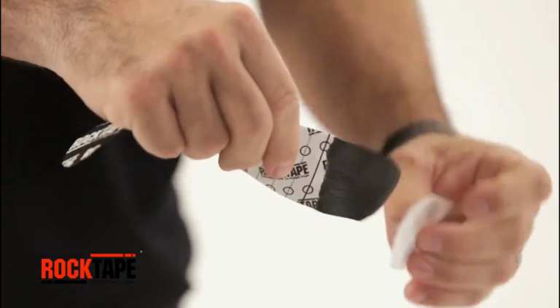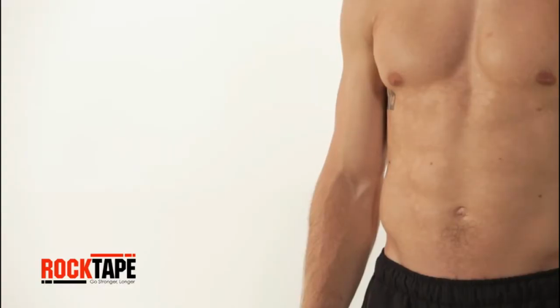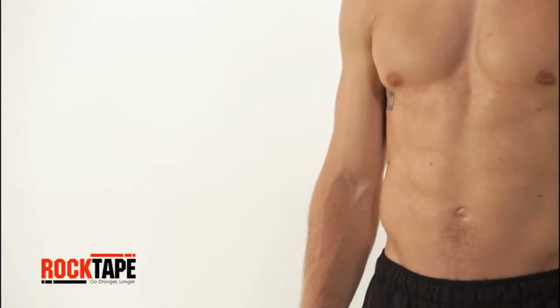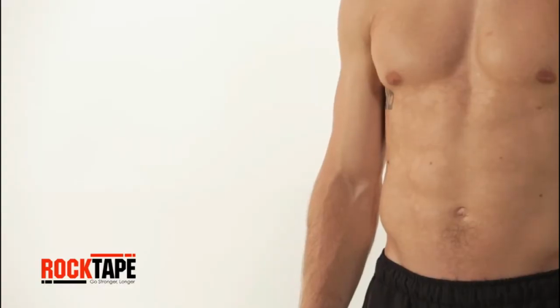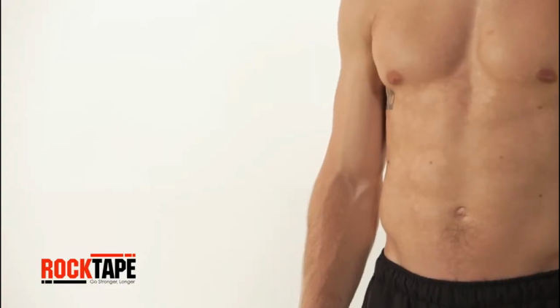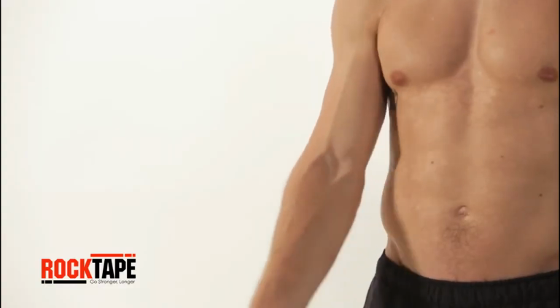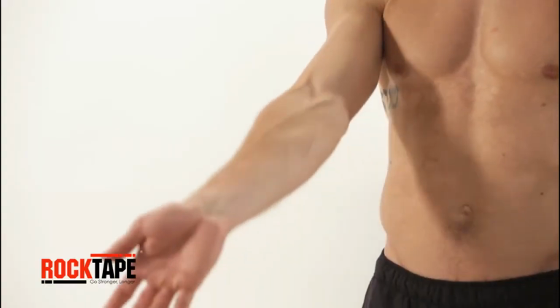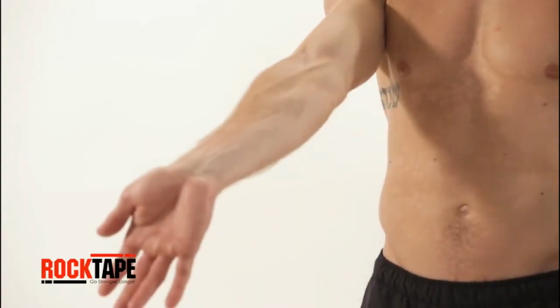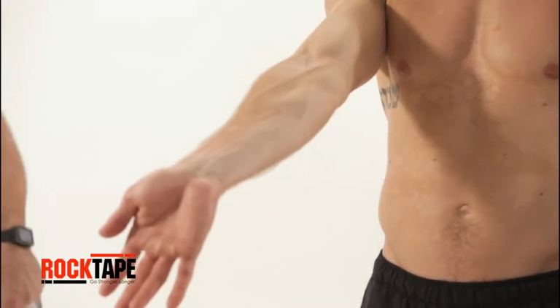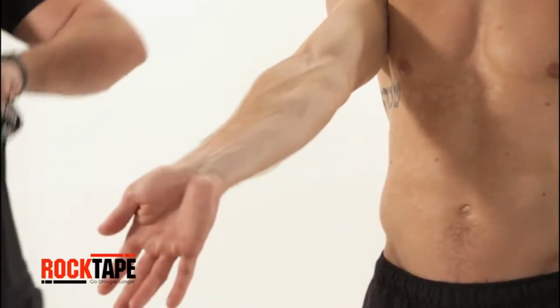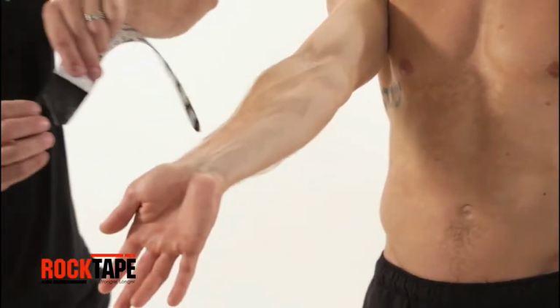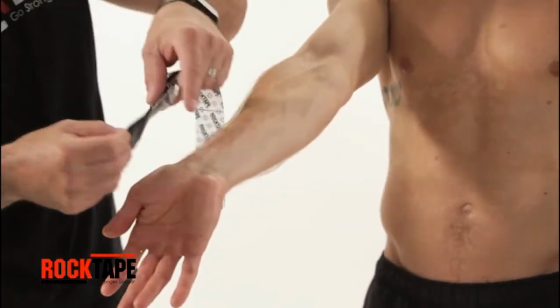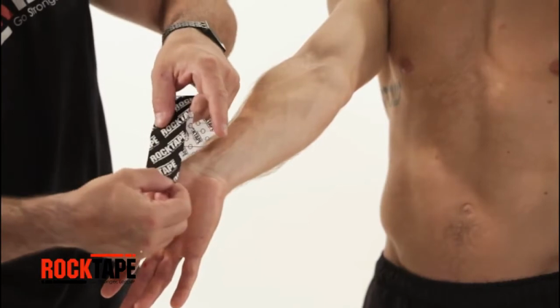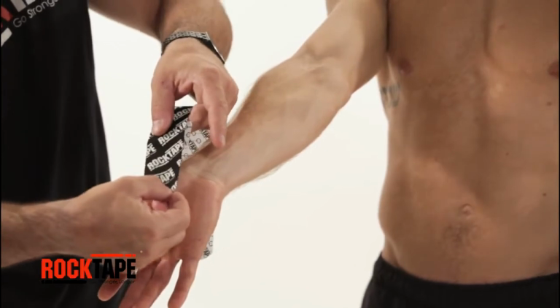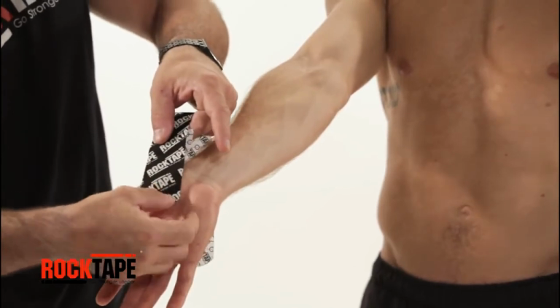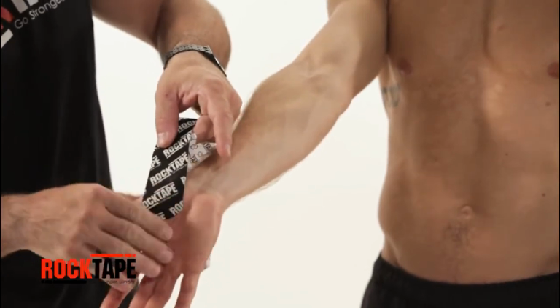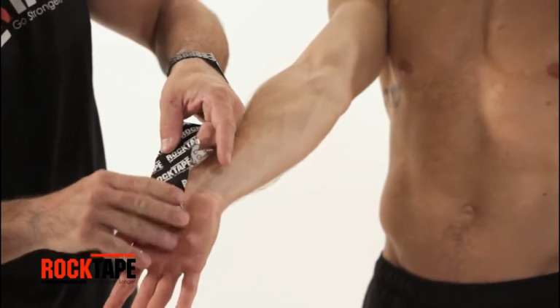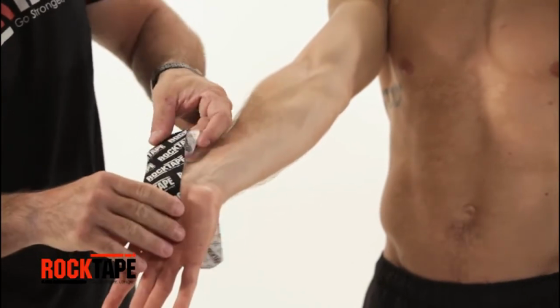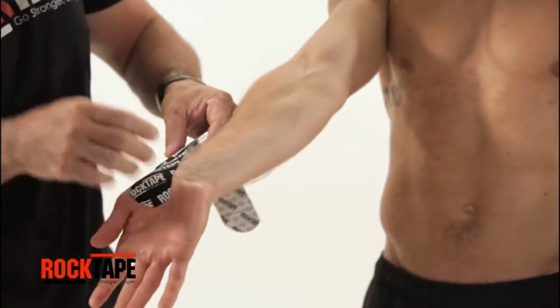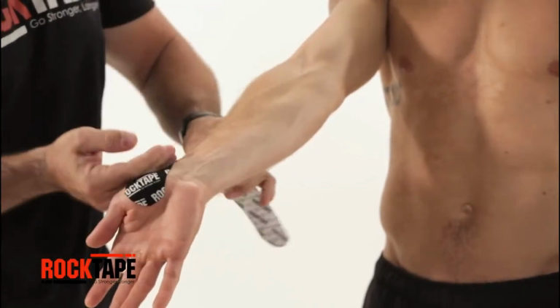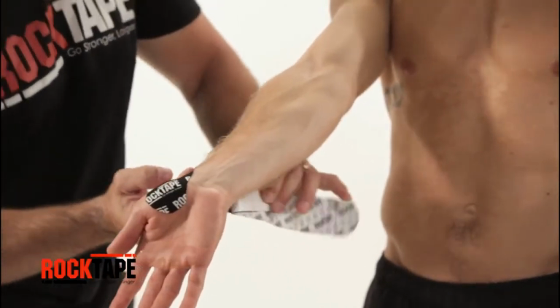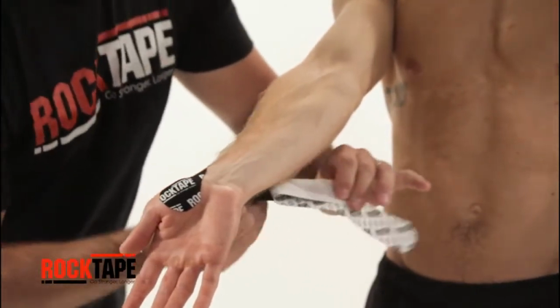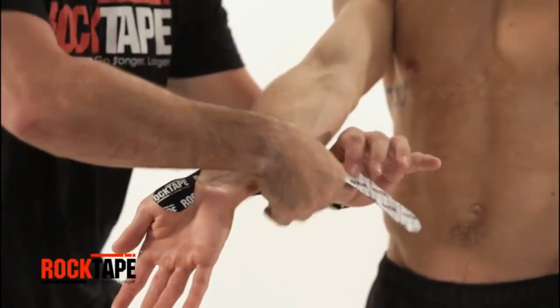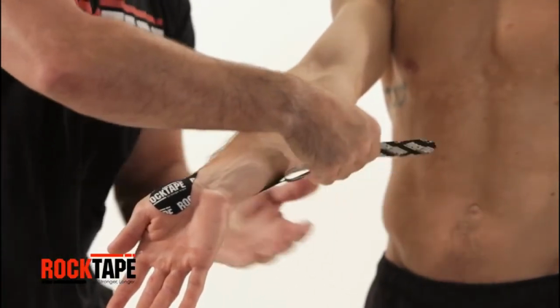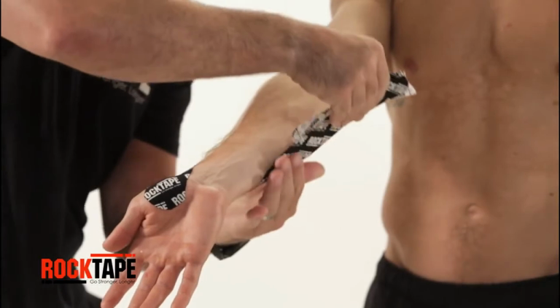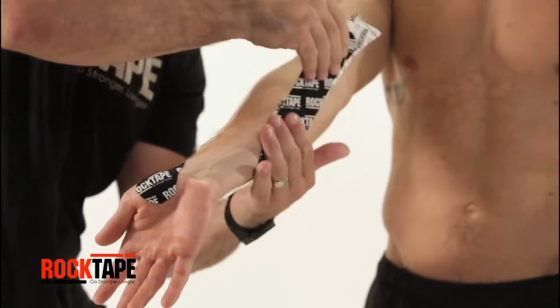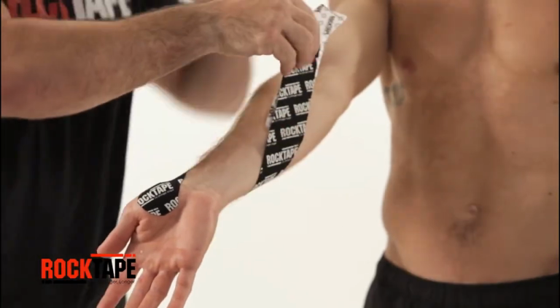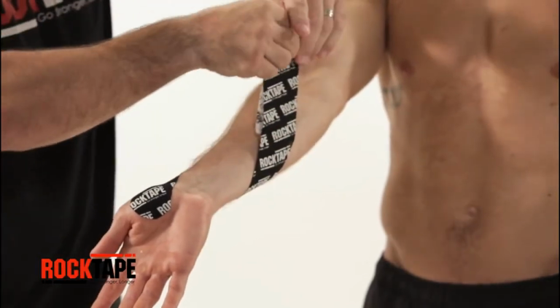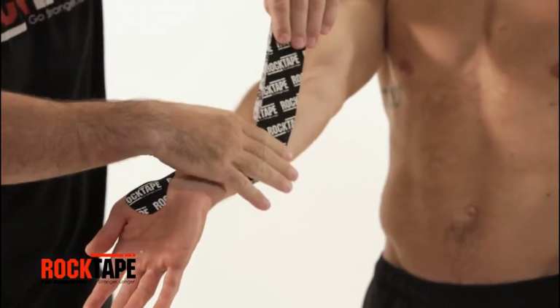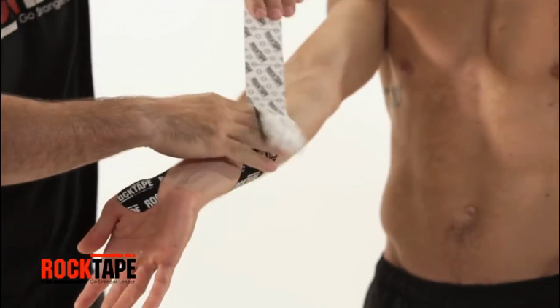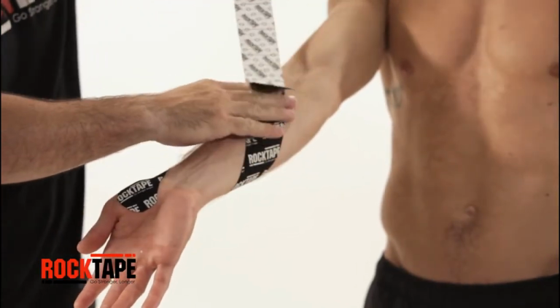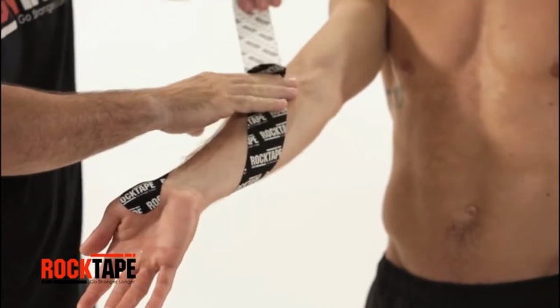Stretch the skin by holding the arm up, palm facing up. Anchor the tape to the palm at the base of the thumb, tape facing out. Pull away the release paper, wrapping once around the forearm. Rub to activate the adhesive.